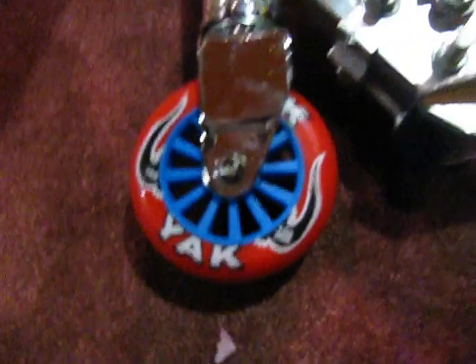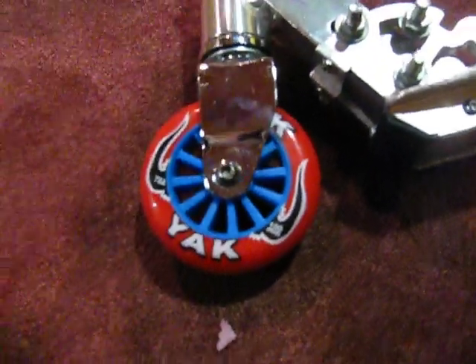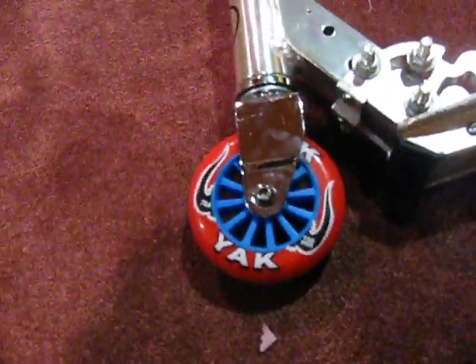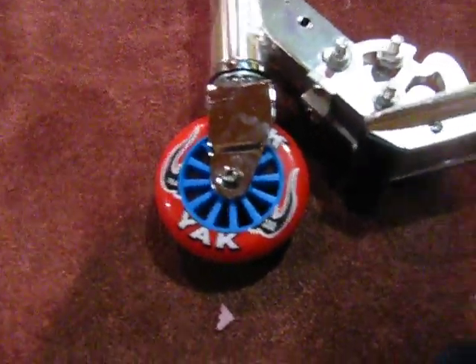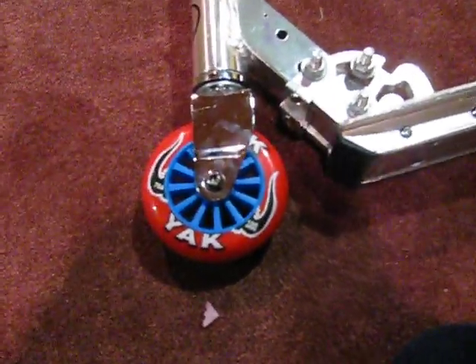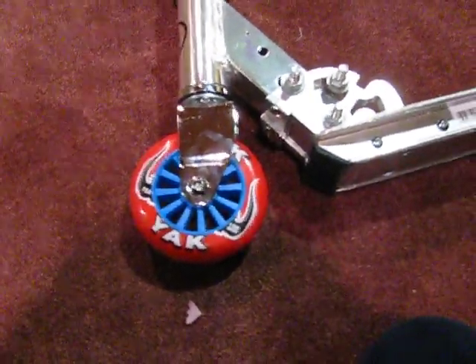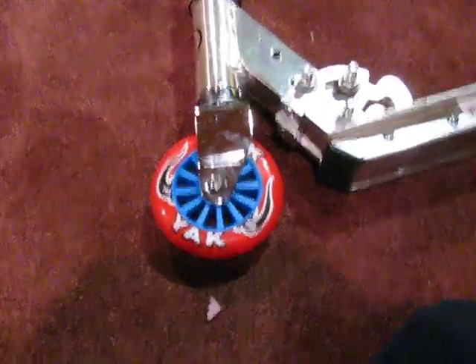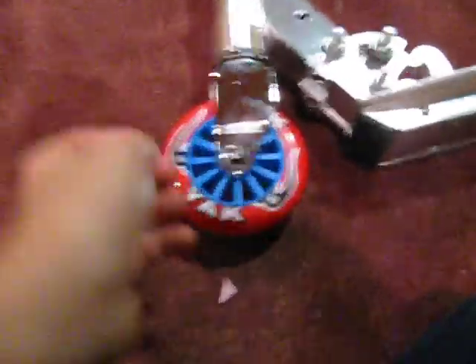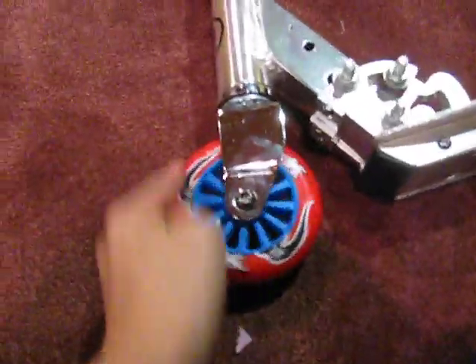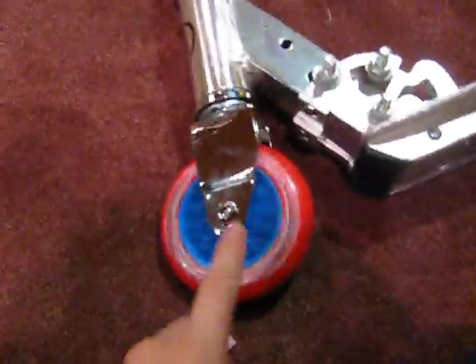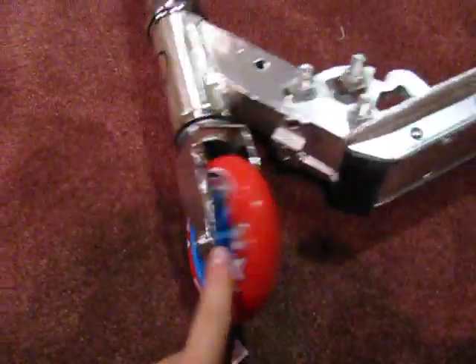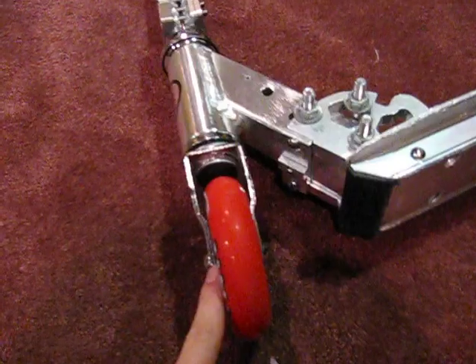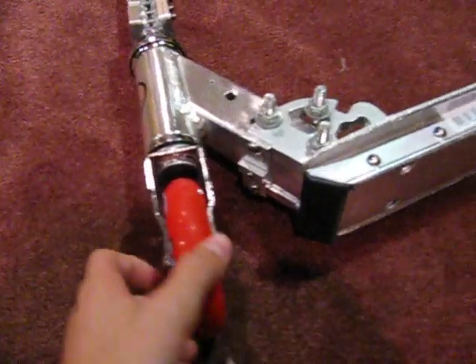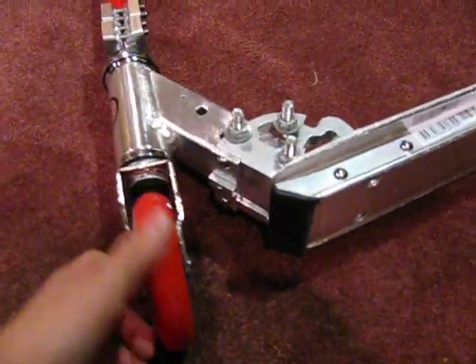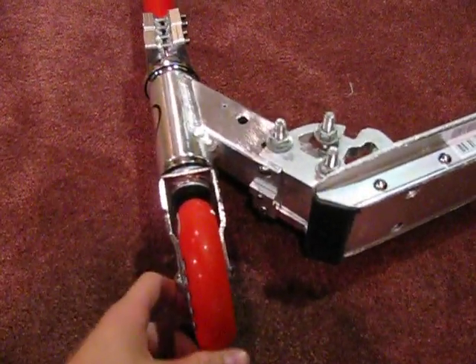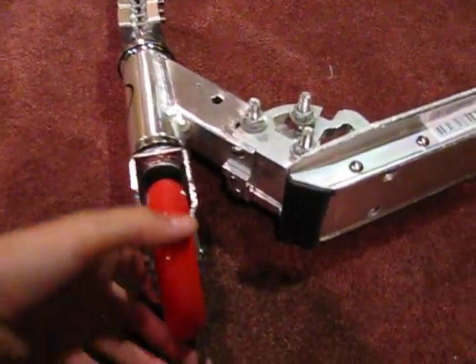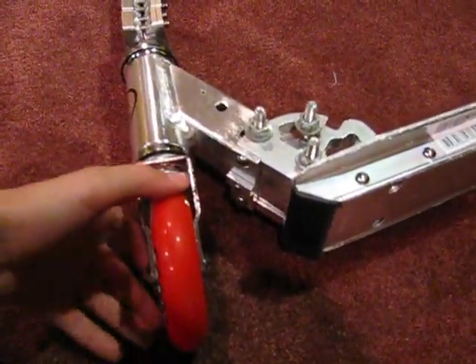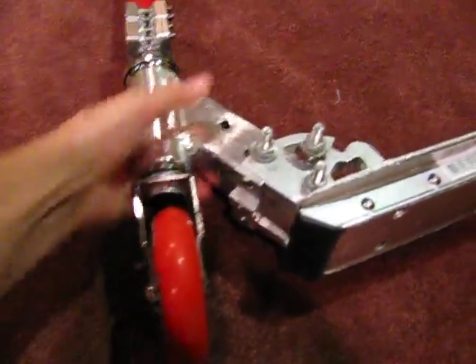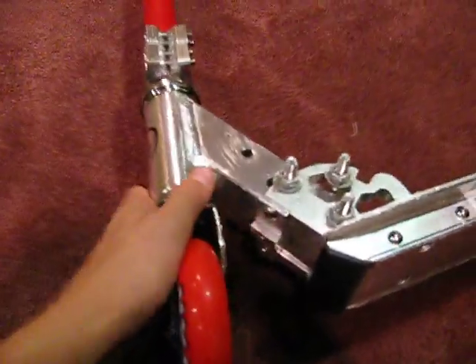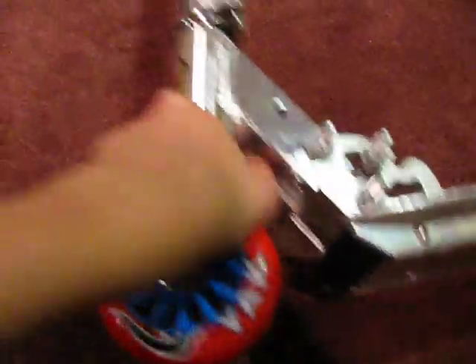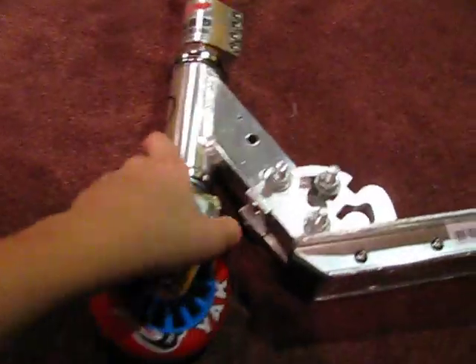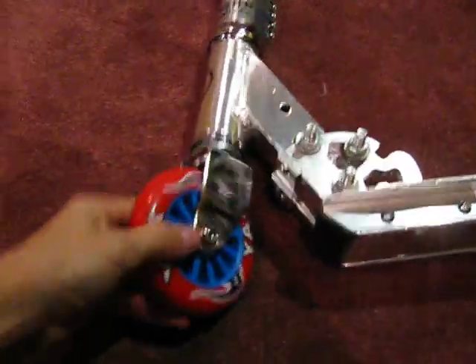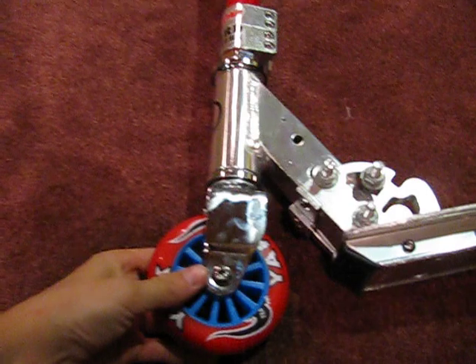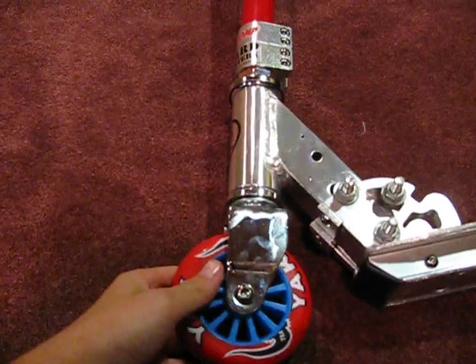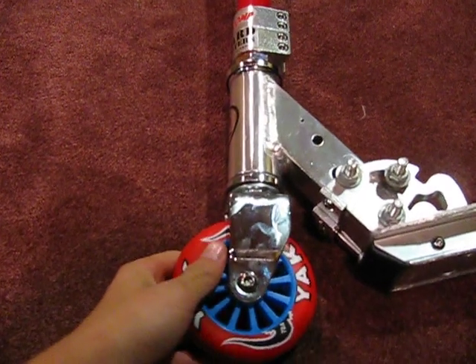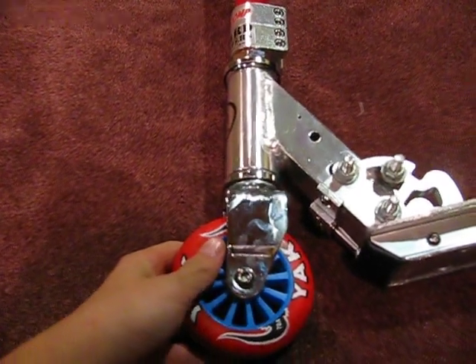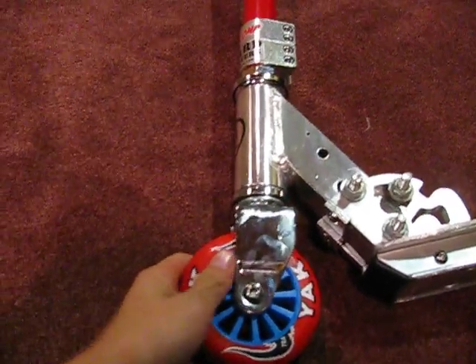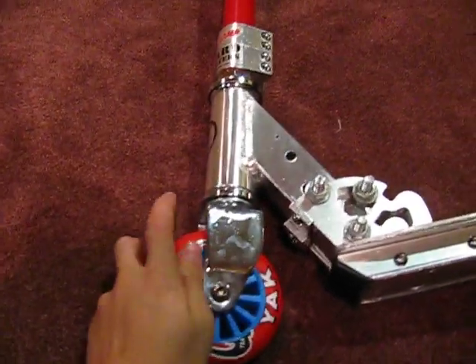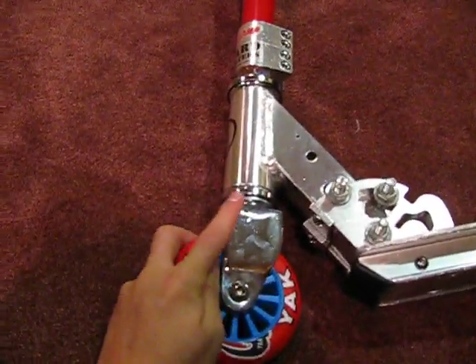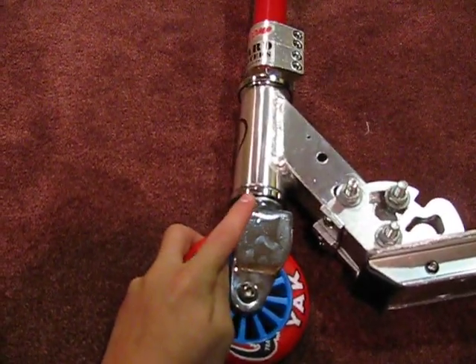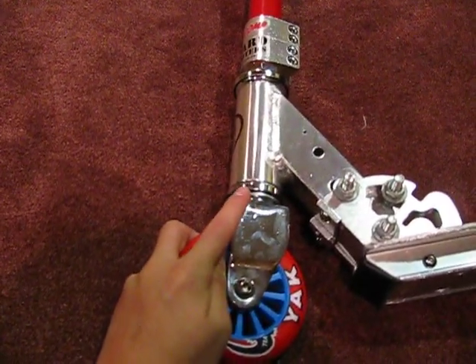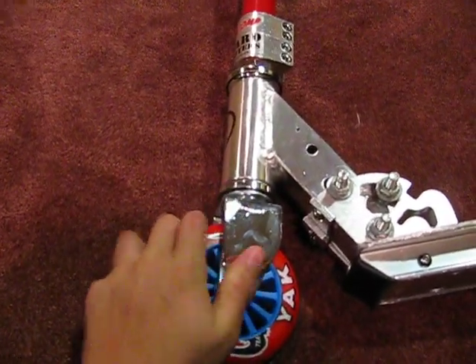I have a Yak Front Pro Model Wheel with a red outside and a blue hub. That's the inside. I have an original stock Razer Fork with stock Razer Headset.